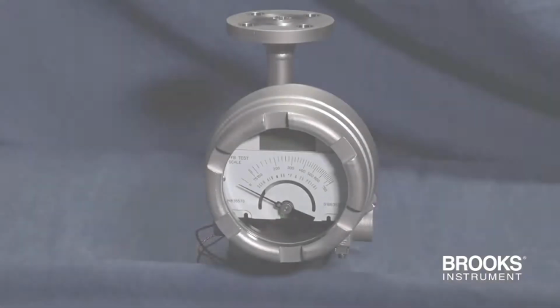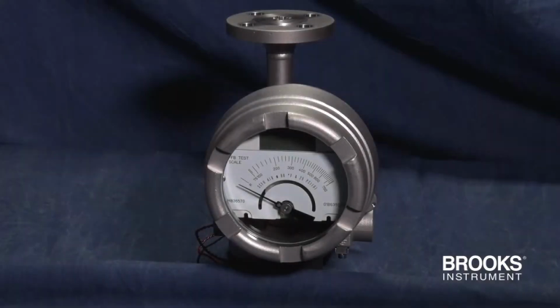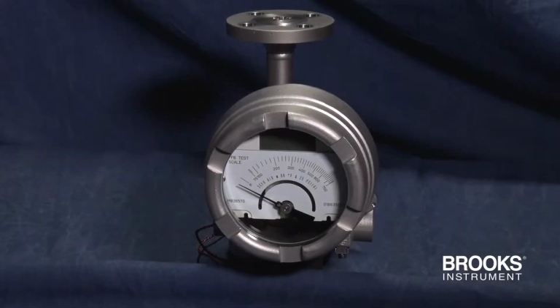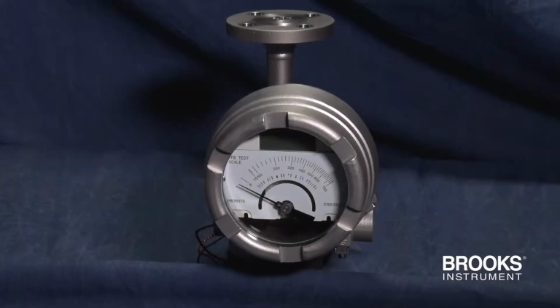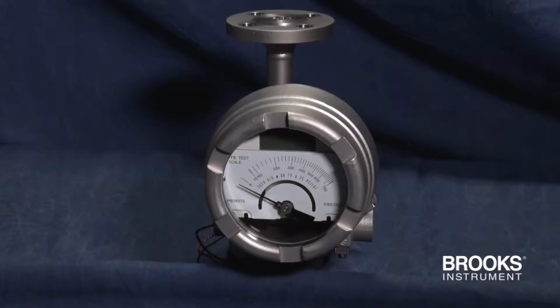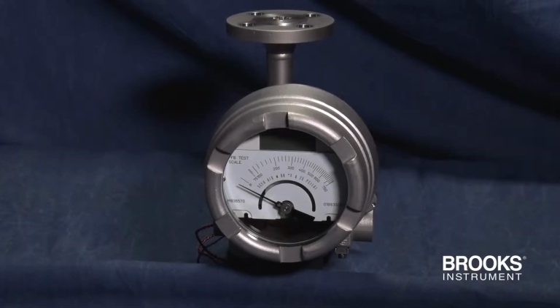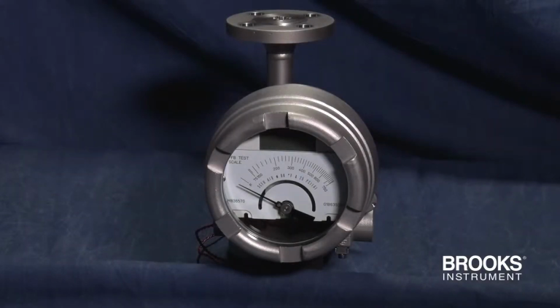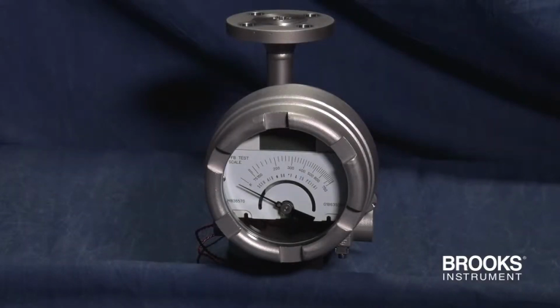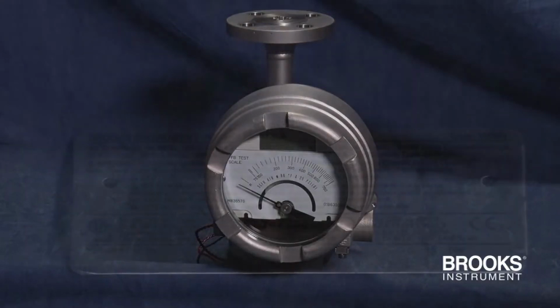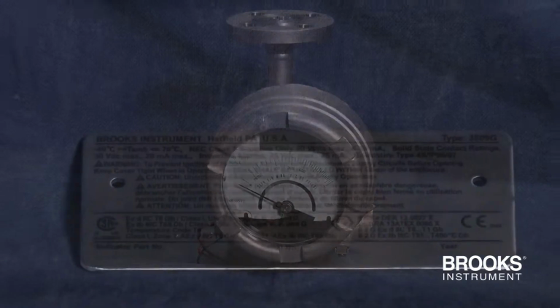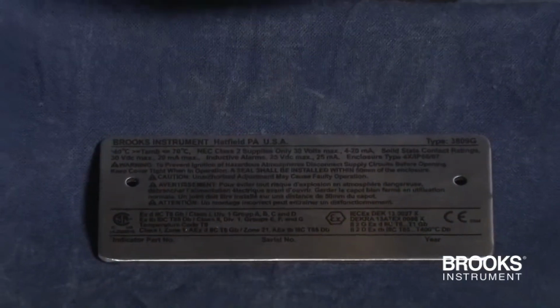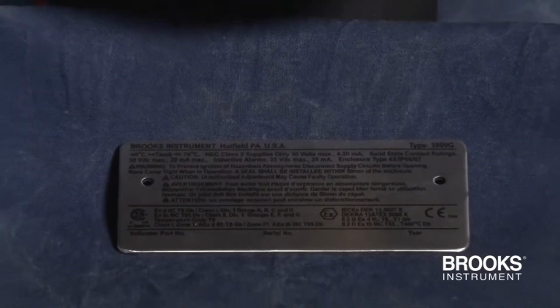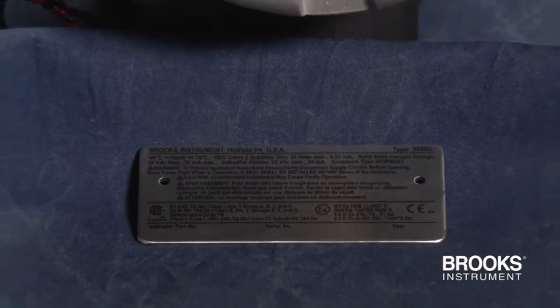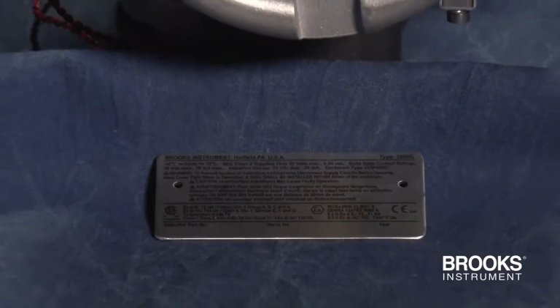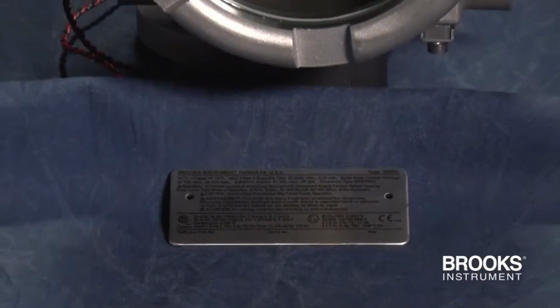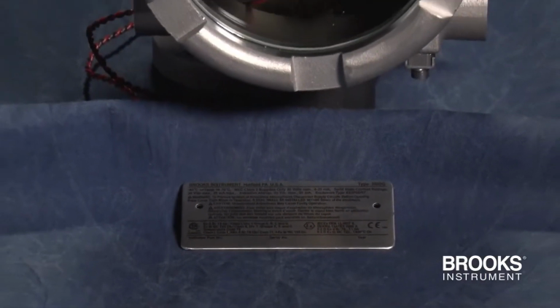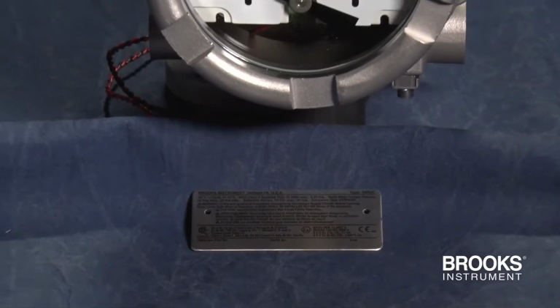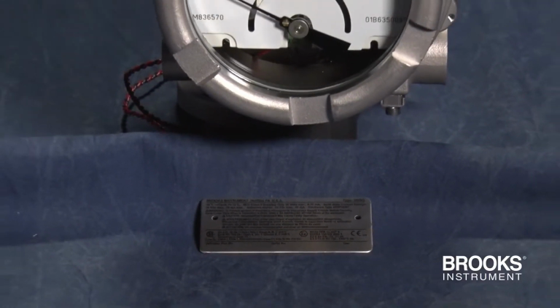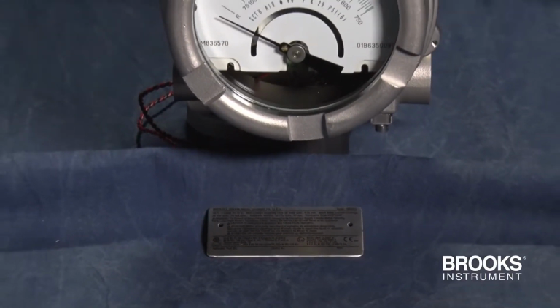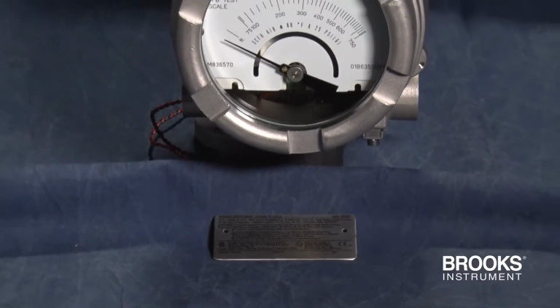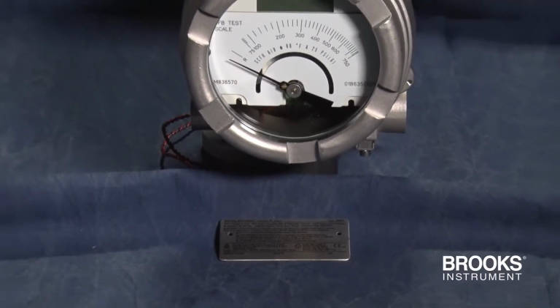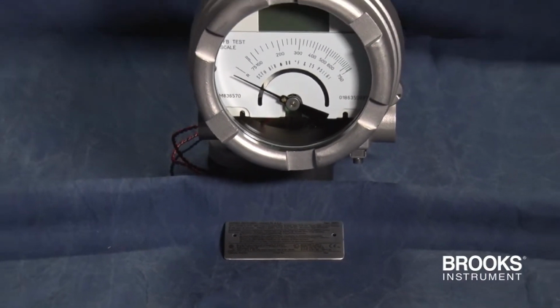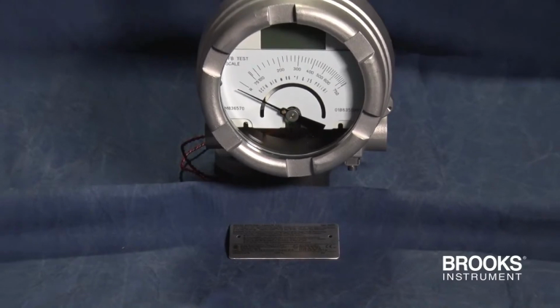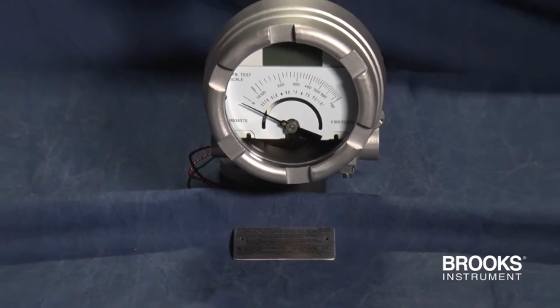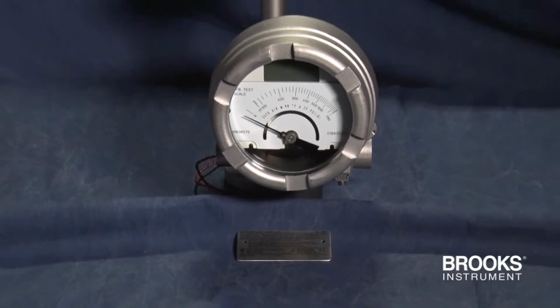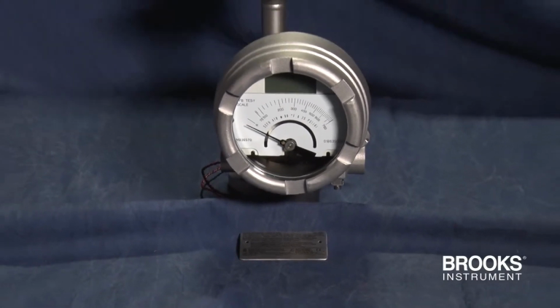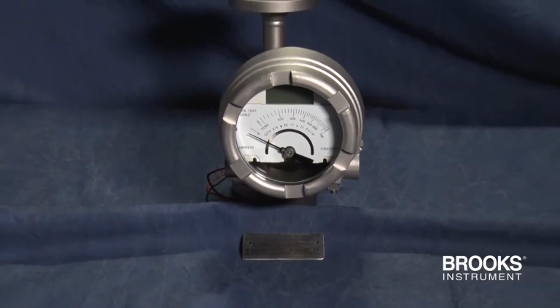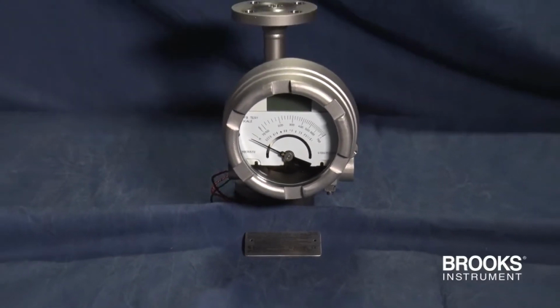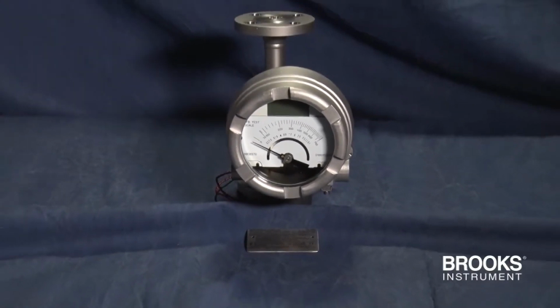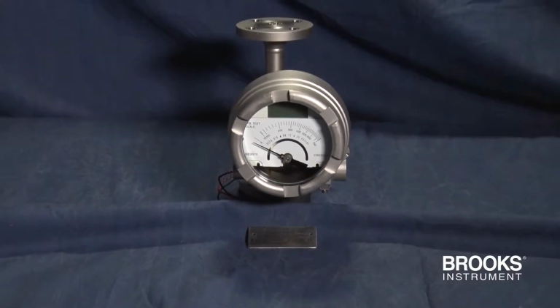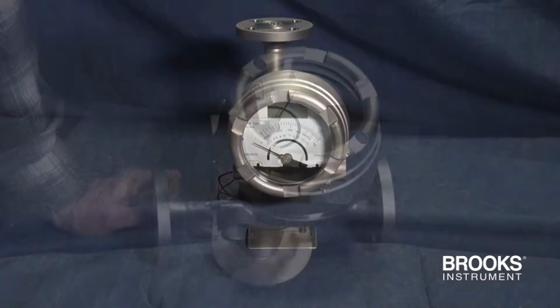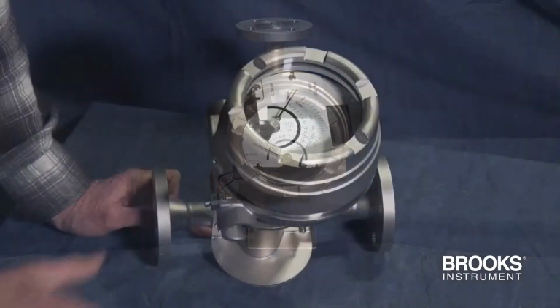The MT3809 Metal Tube Variable Area Flow Meter is available with an optional Foundation Fieldbus Transmitter. Here's how to connect the meter to your Foundation Fieldbus Network.